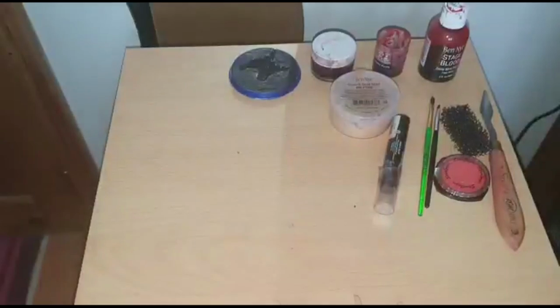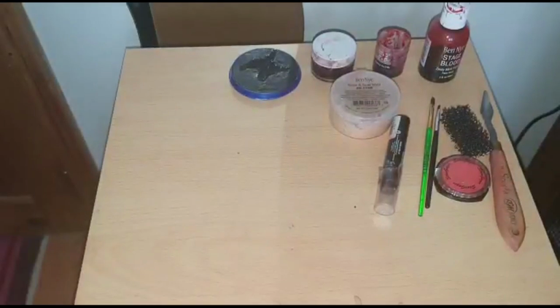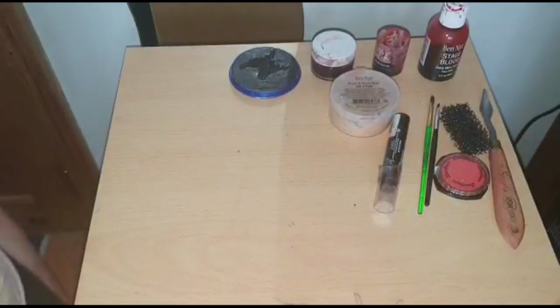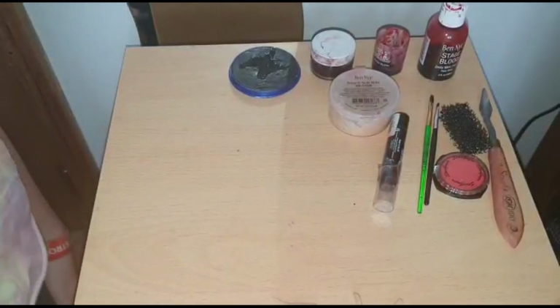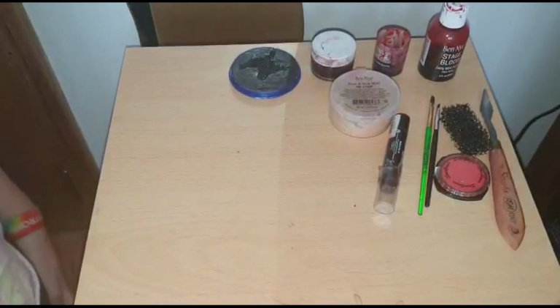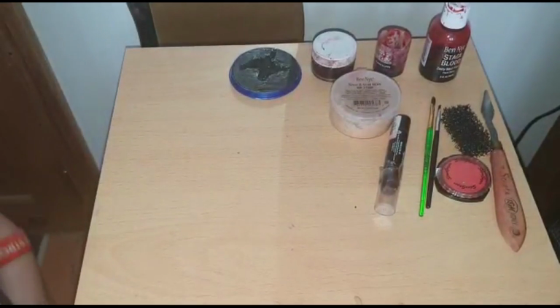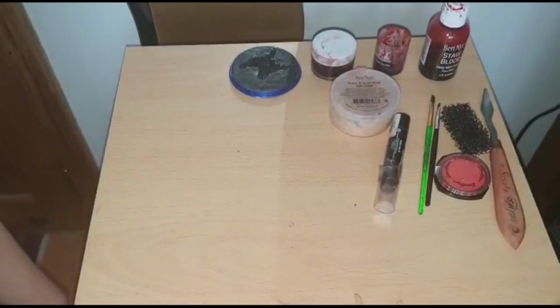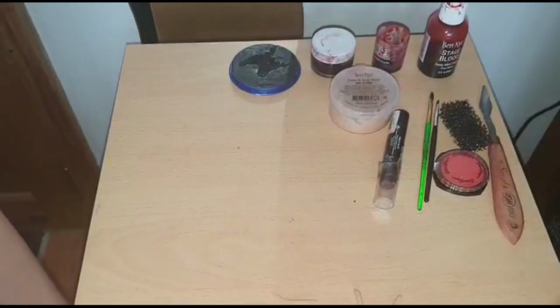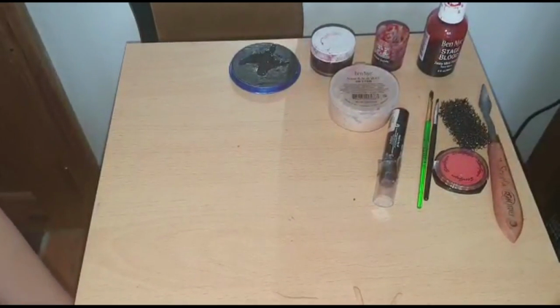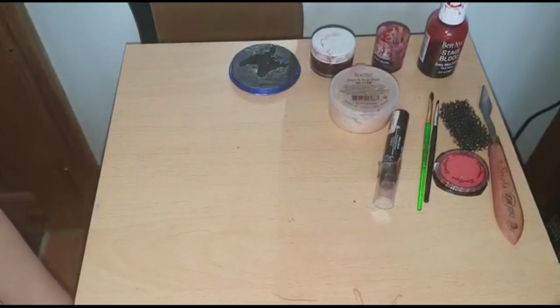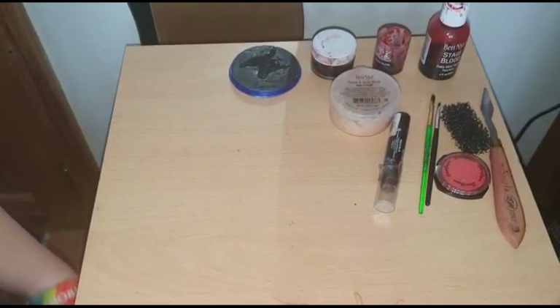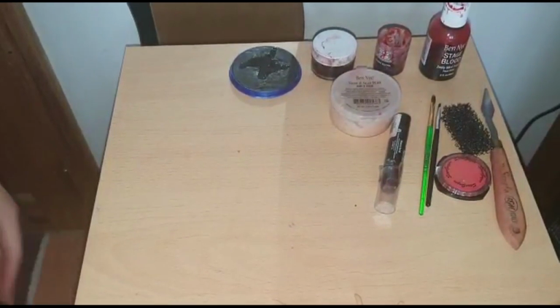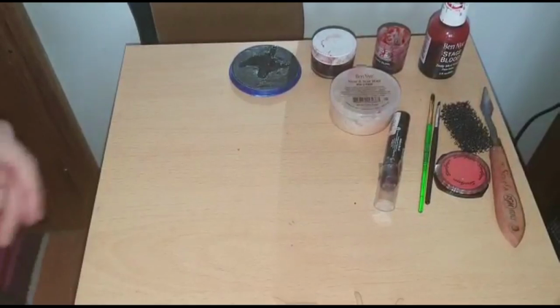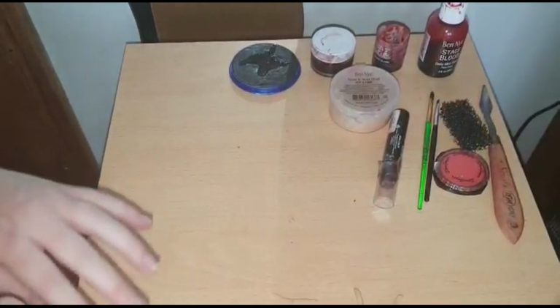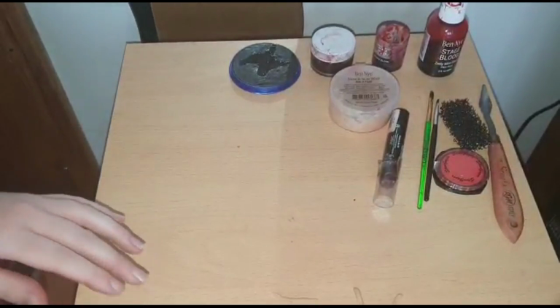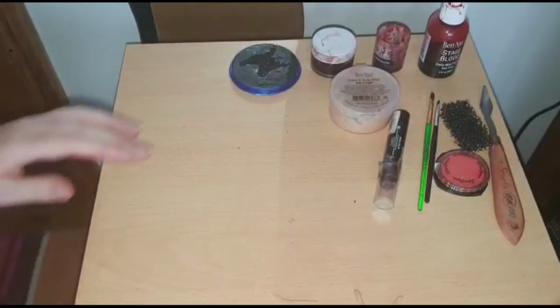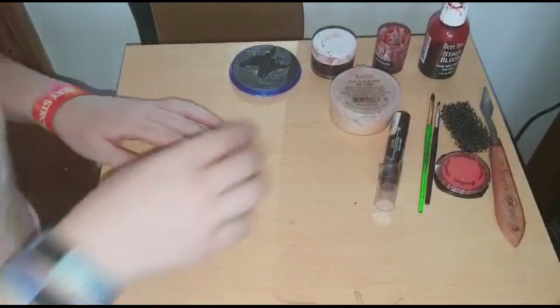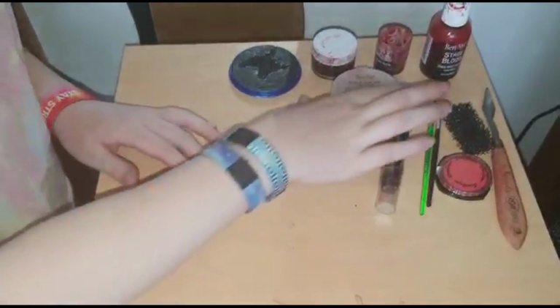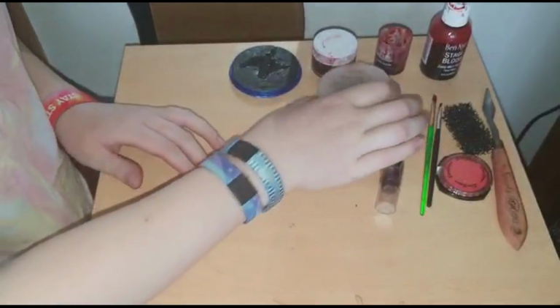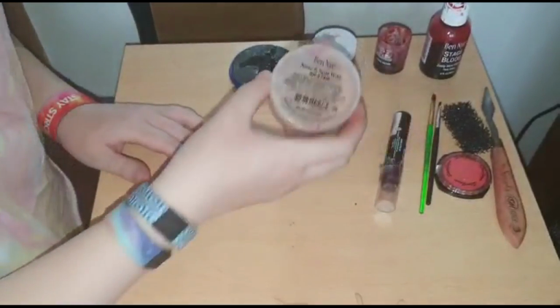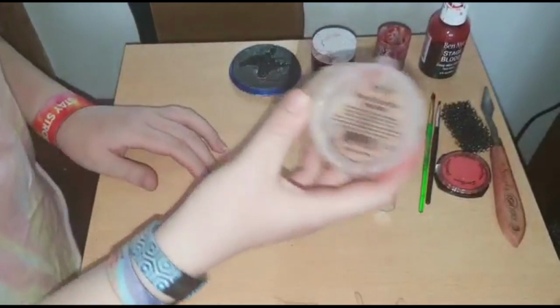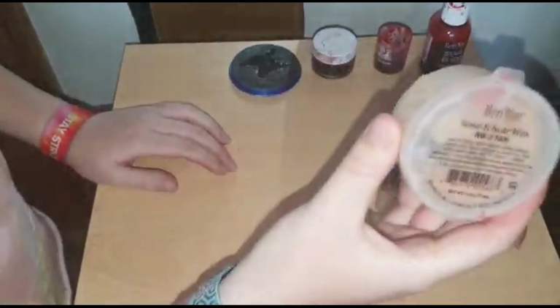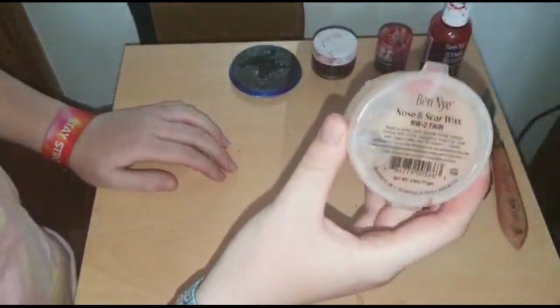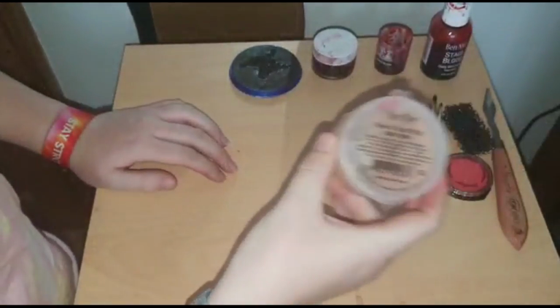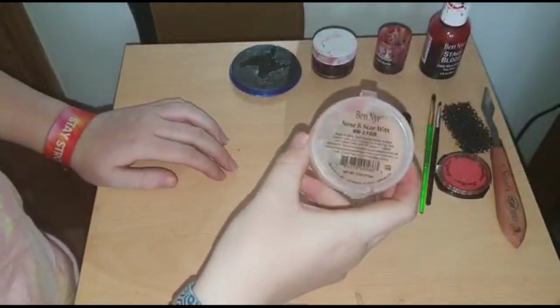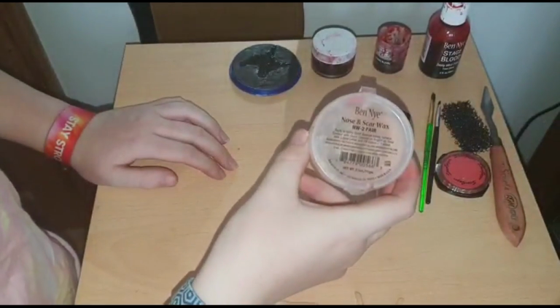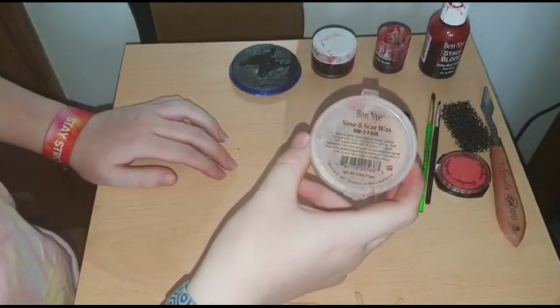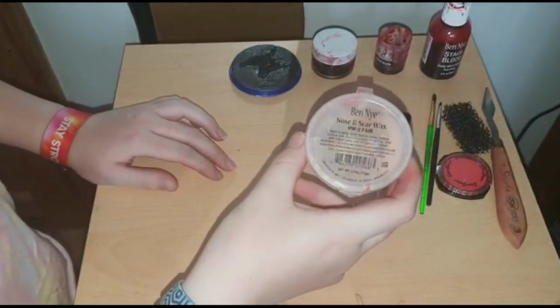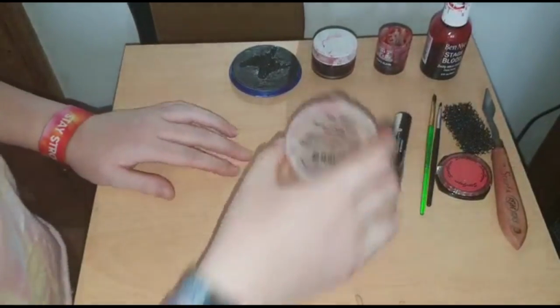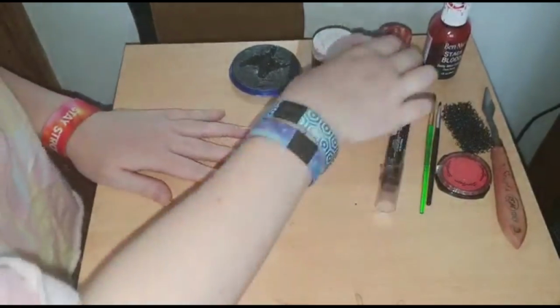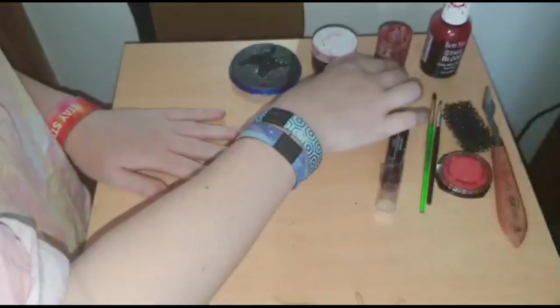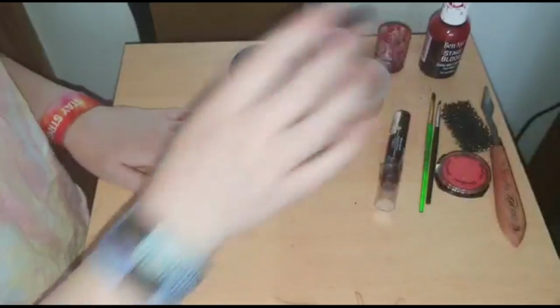Hello and welcome back to my channel. Today I'm going to be showing you how to make it look like you have injured knuckles. For this look I'm going to be using wax — I'm using this wax by Benai.